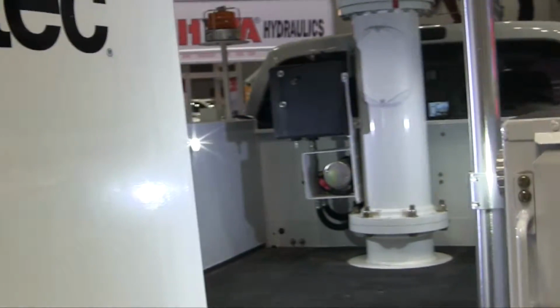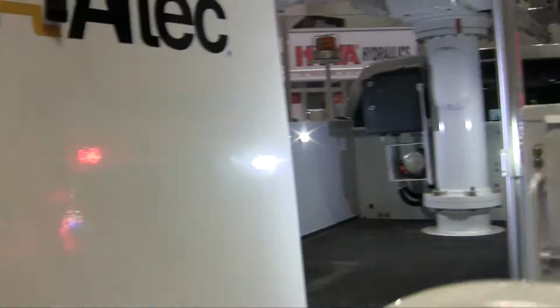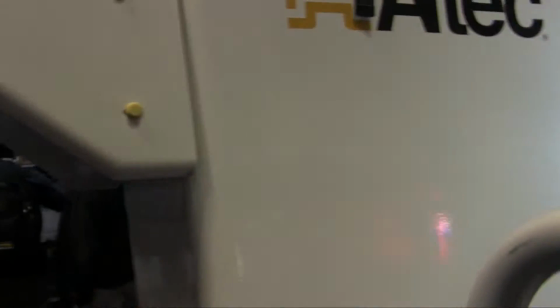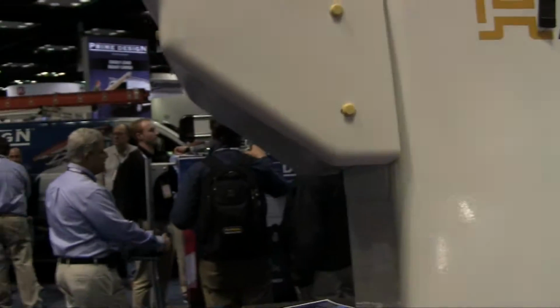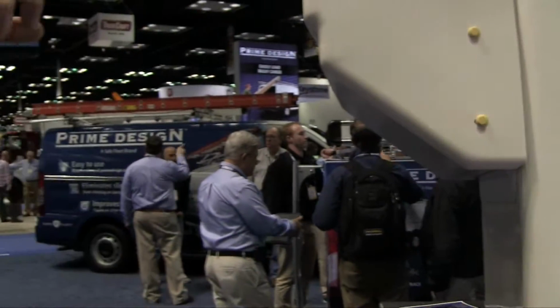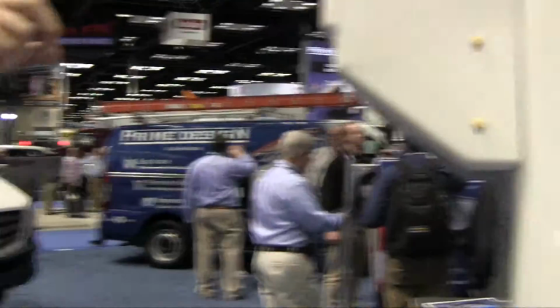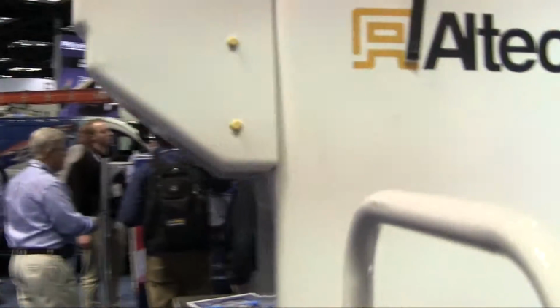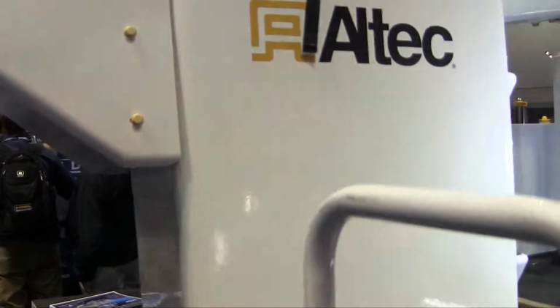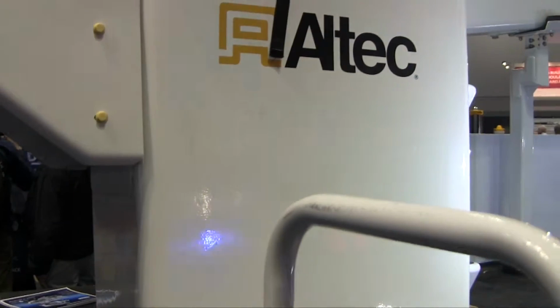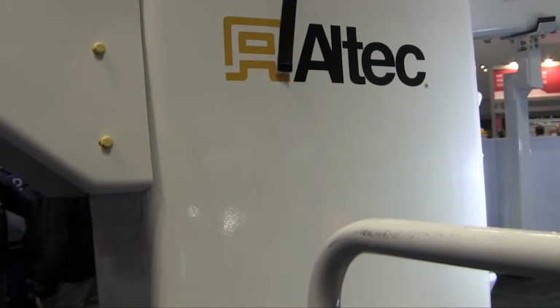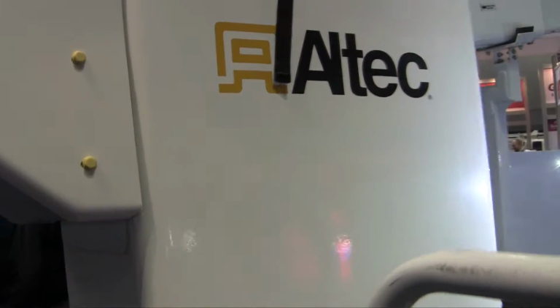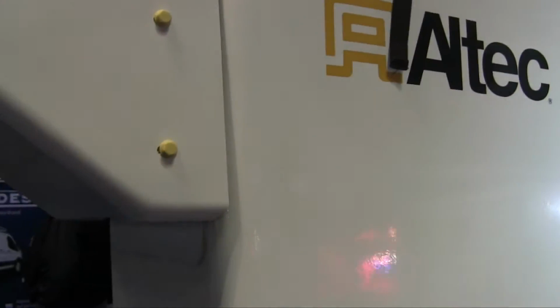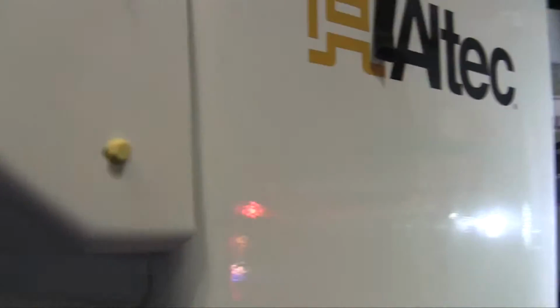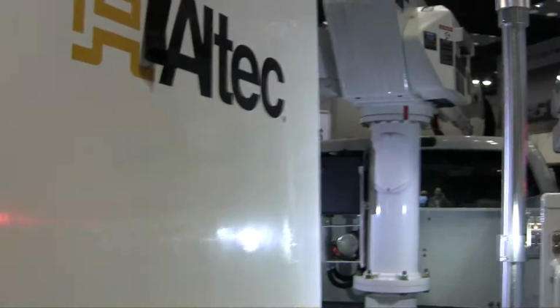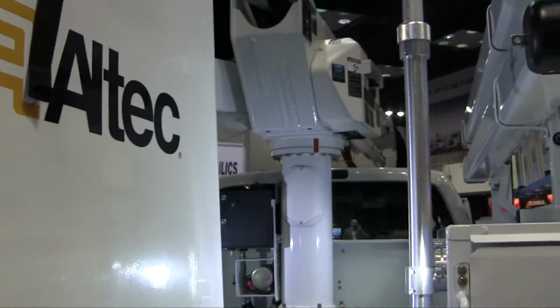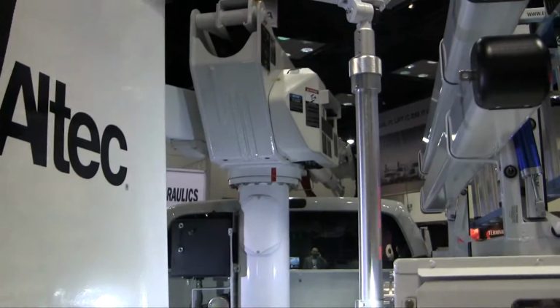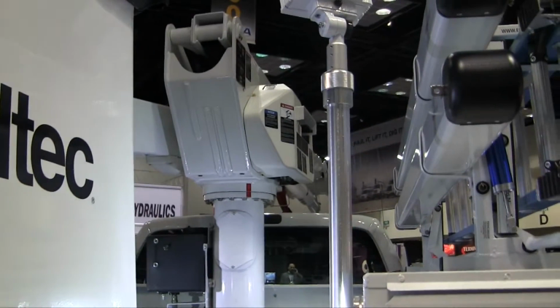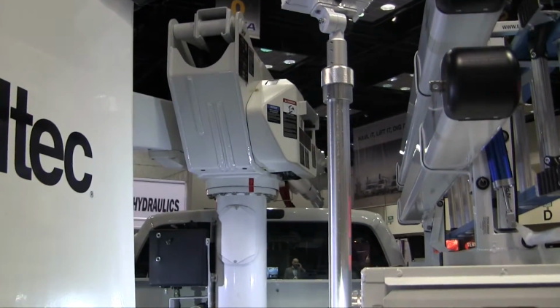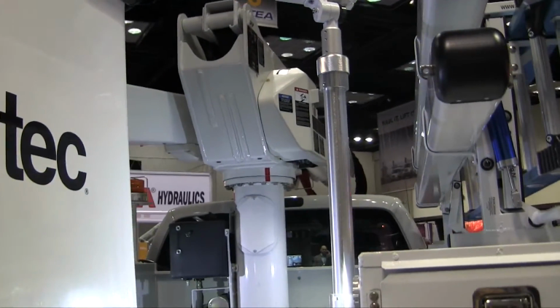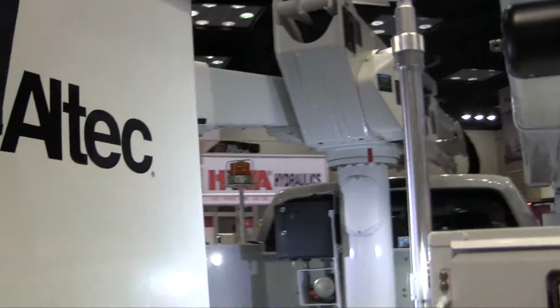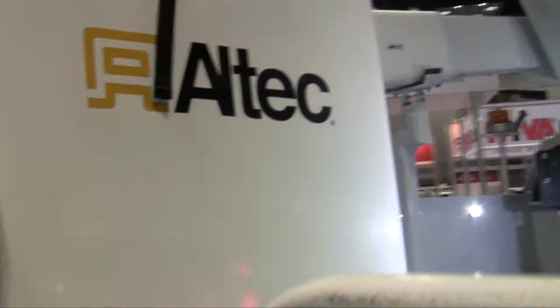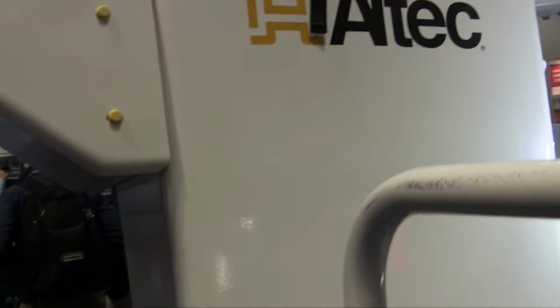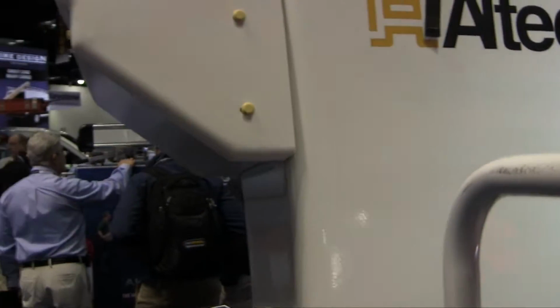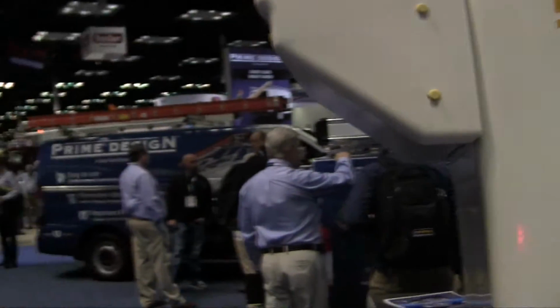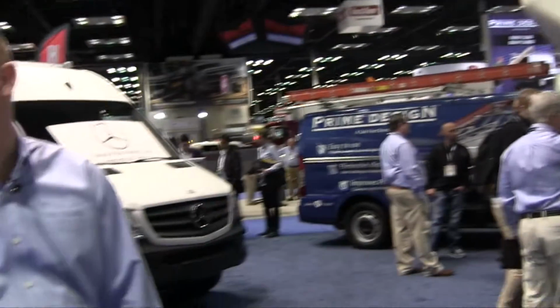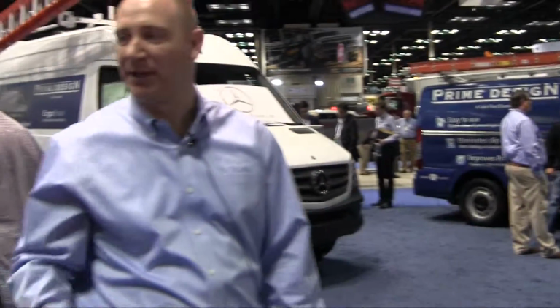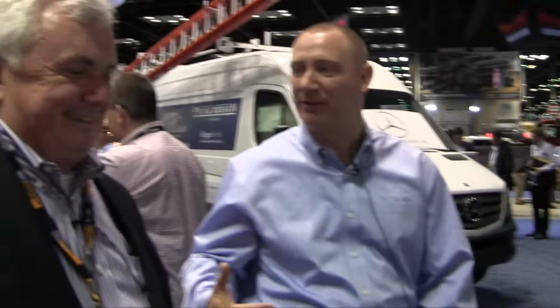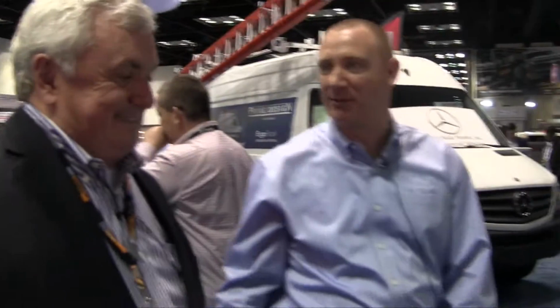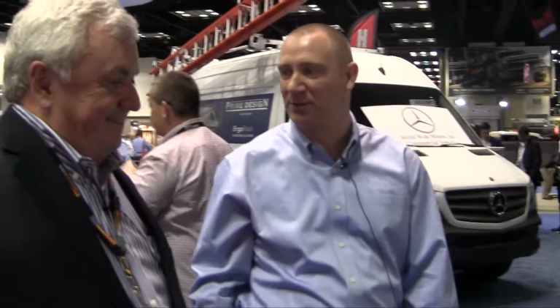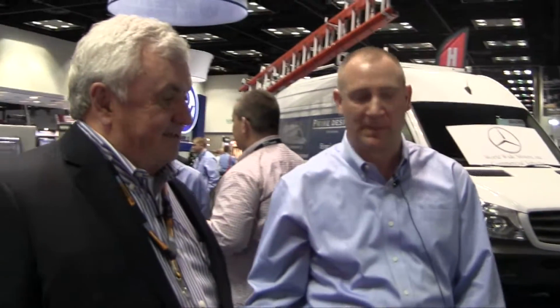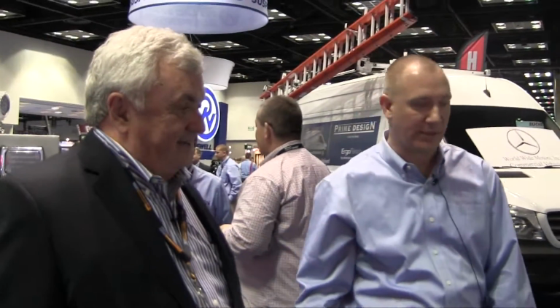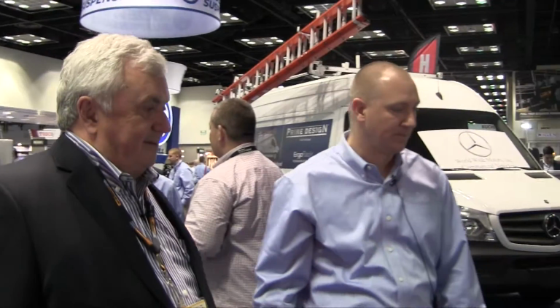Thanks, Paul. As you see here on the right, we have a telescoping pole with another FRC light on there — that's a scene light. So if the lineman is actually working on something, they can turn that light on and actually light the area so they know exactly what they're doing. Again, driving that safety message home.